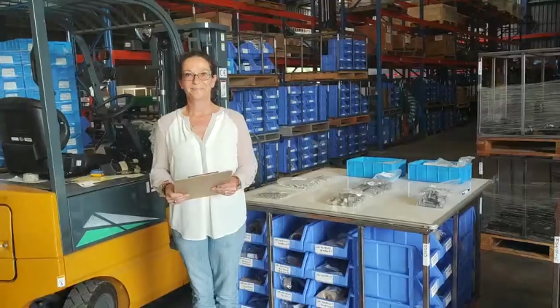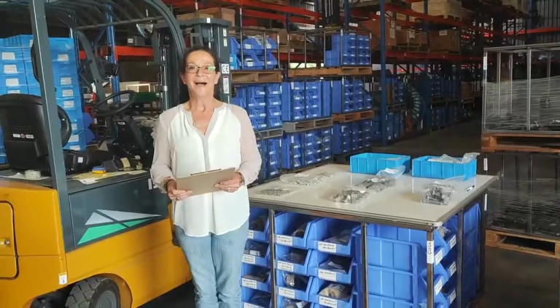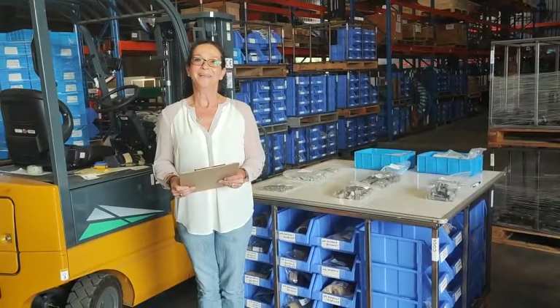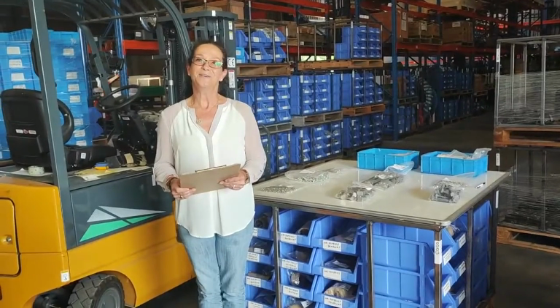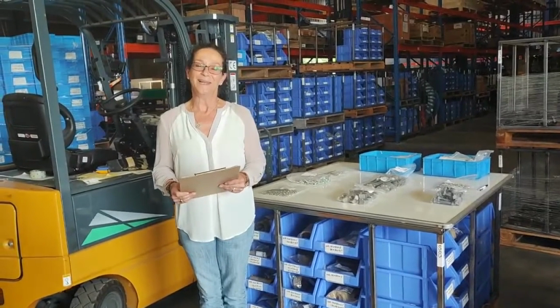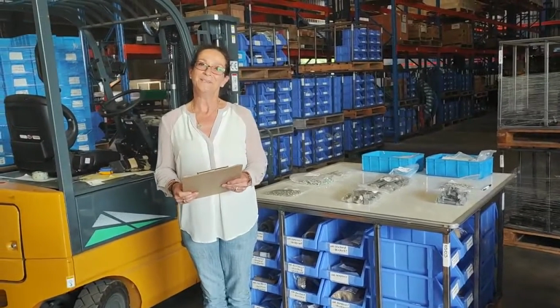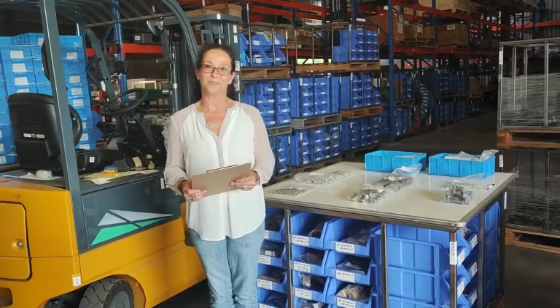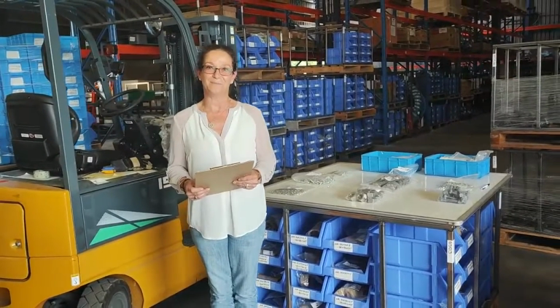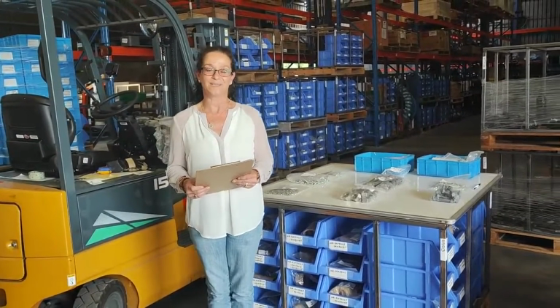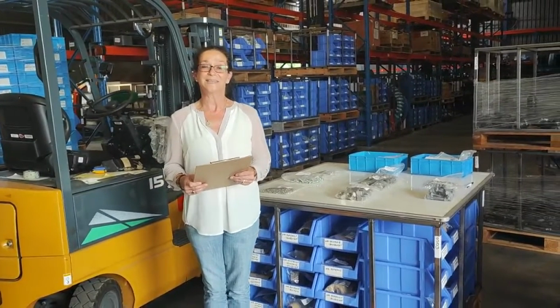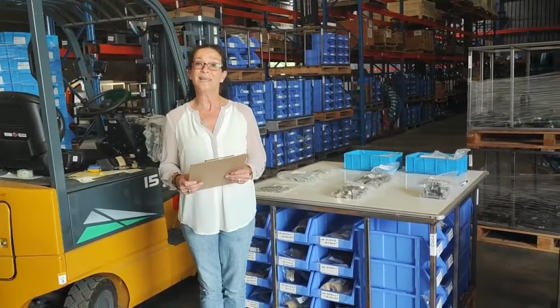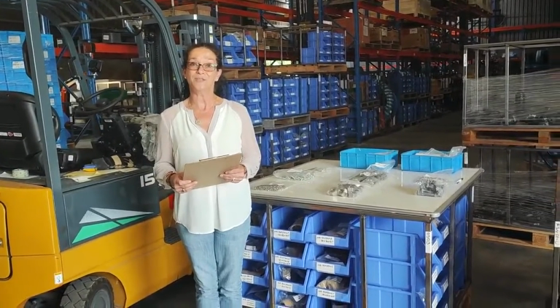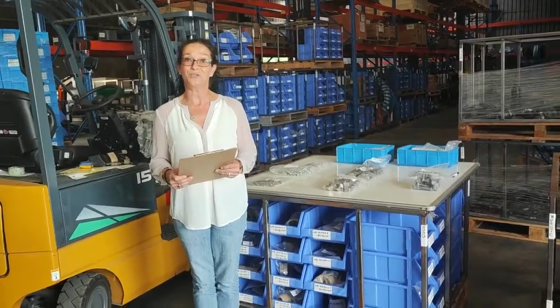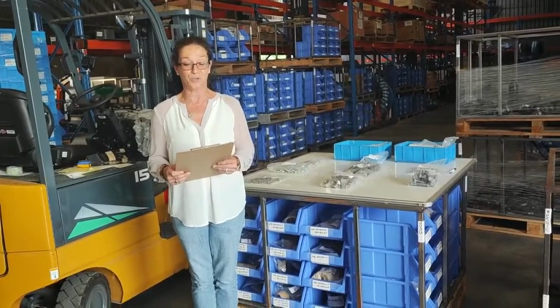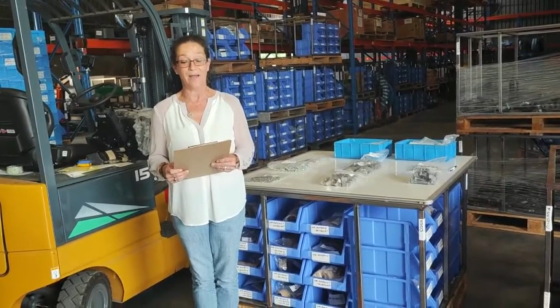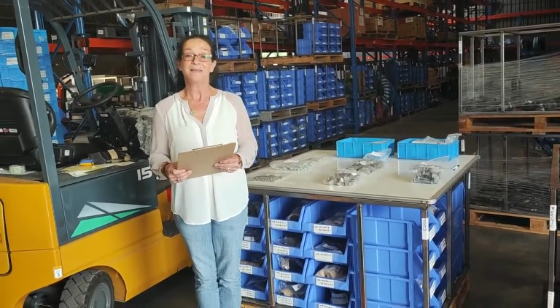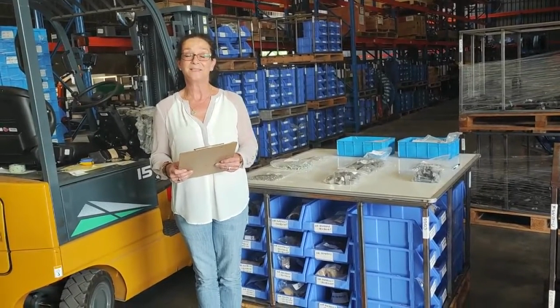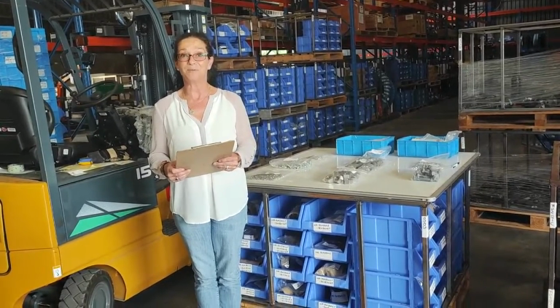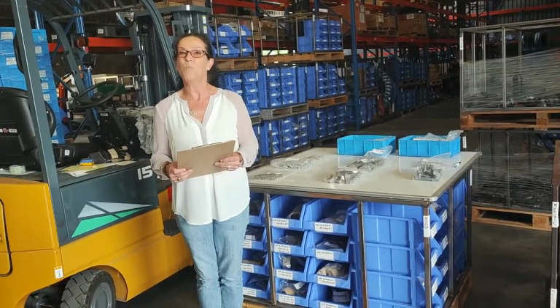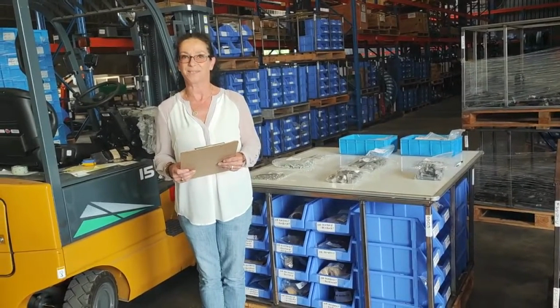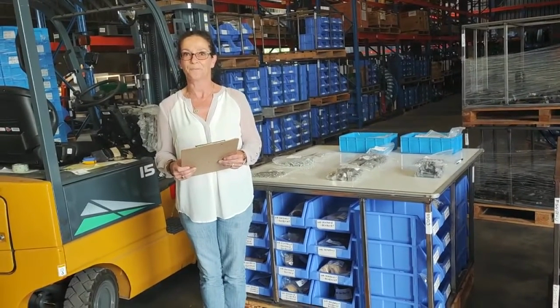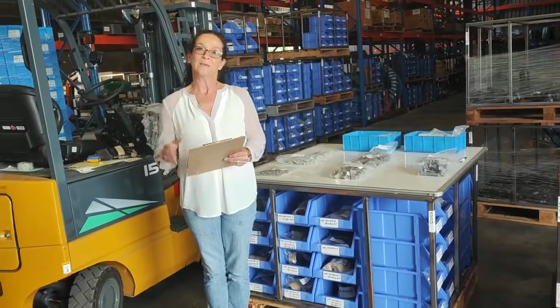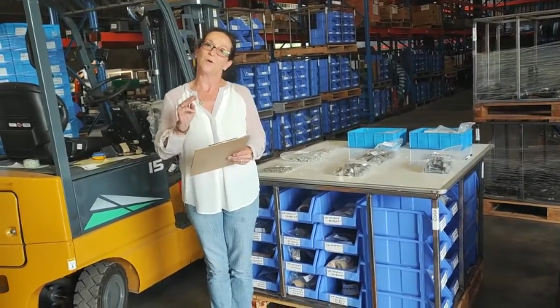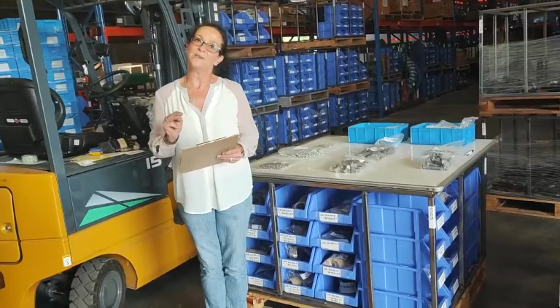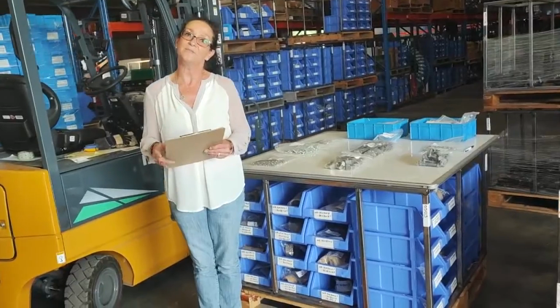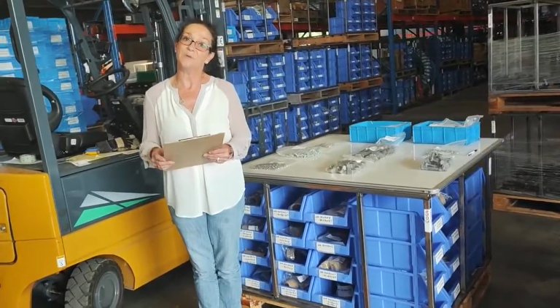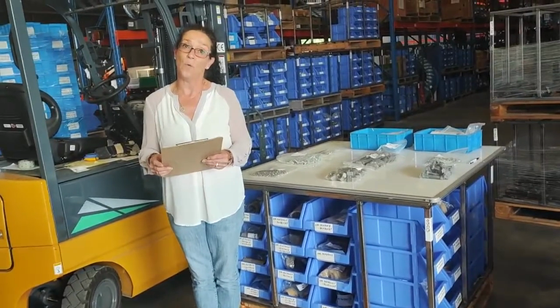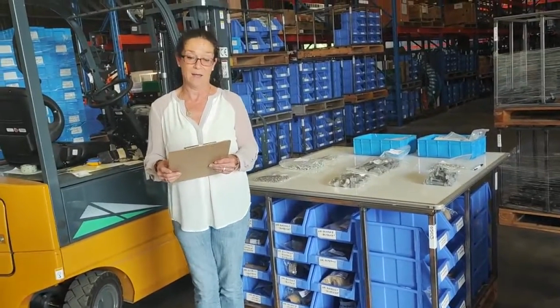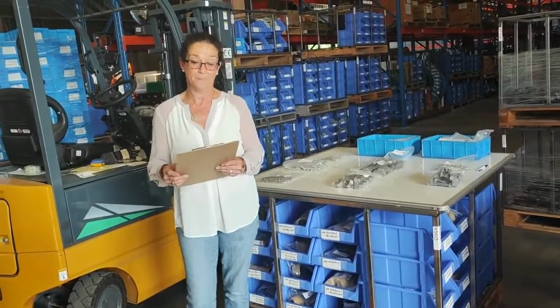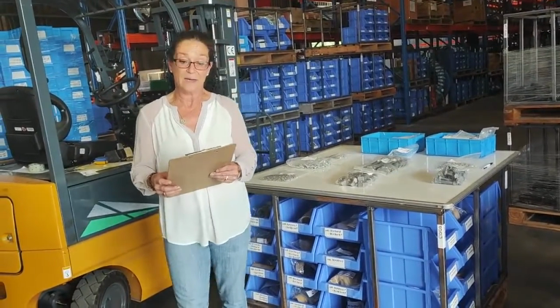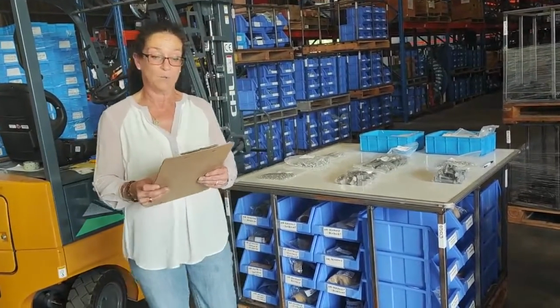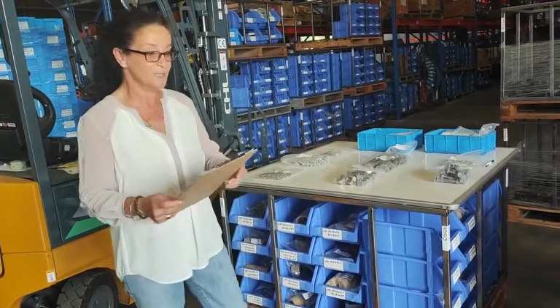Hi, good morning. I'm Natasha from Magellan Imports and today I'm going to introduce you to our nuts, bolts and washer section. We've got three types of materials for our nuts, bolts and washers.